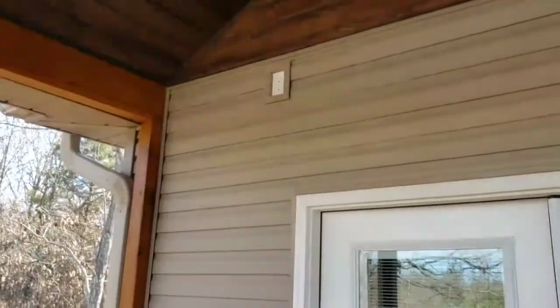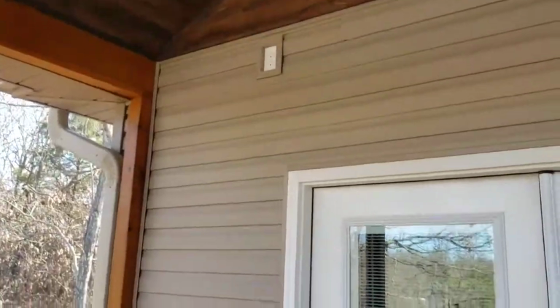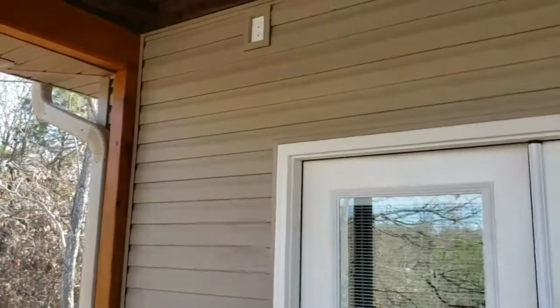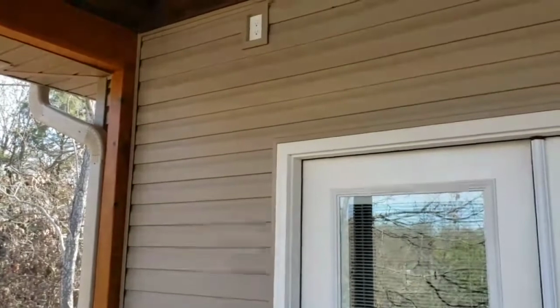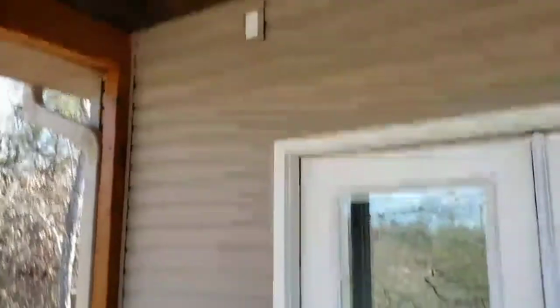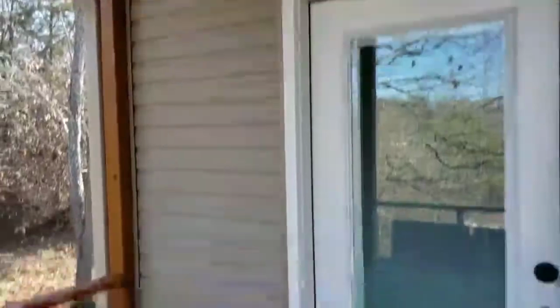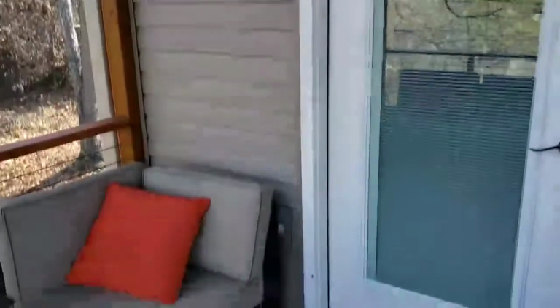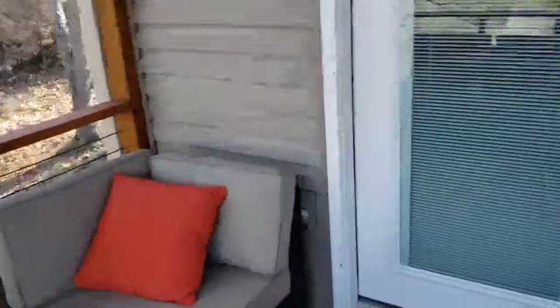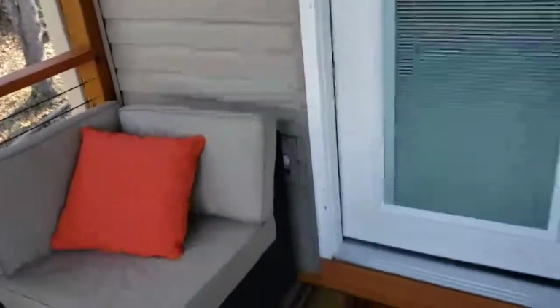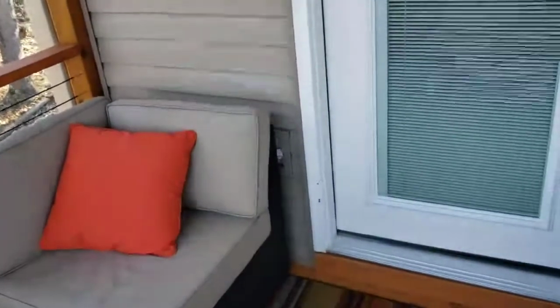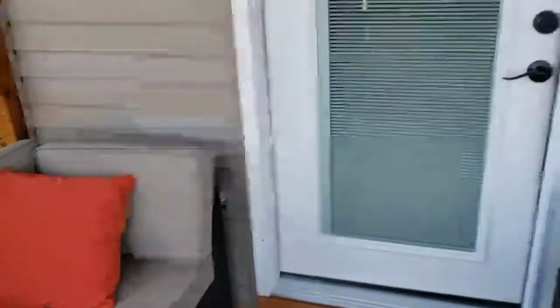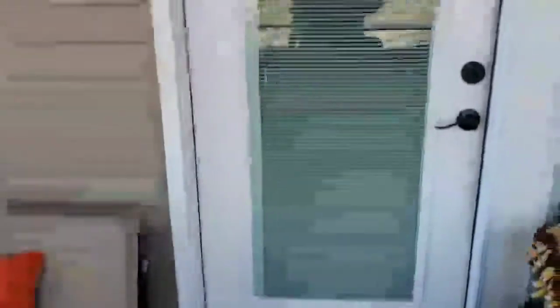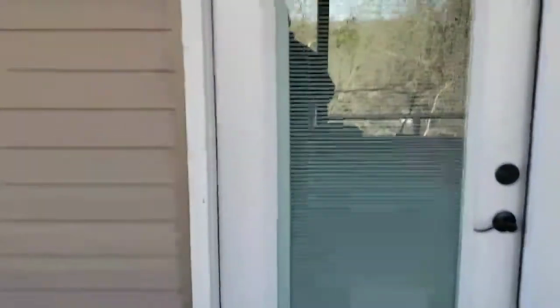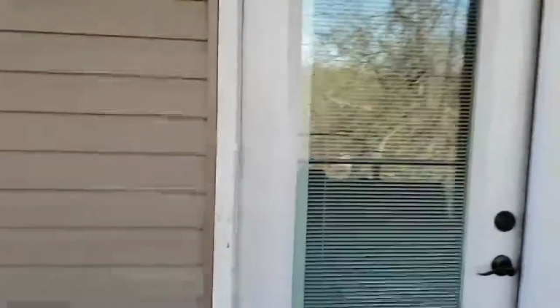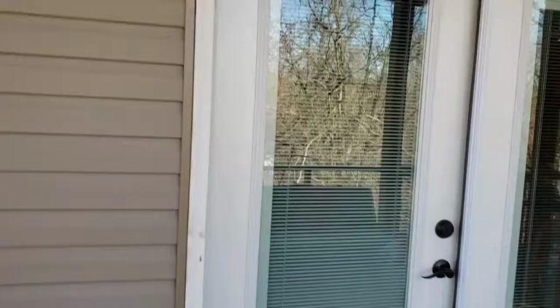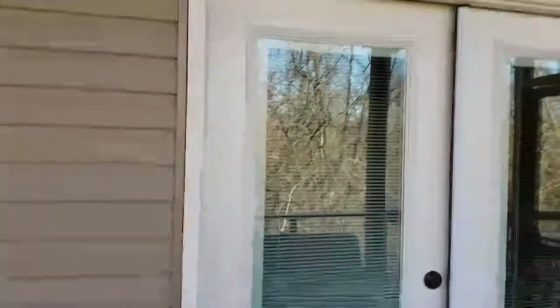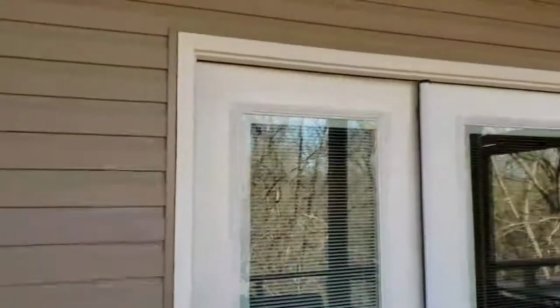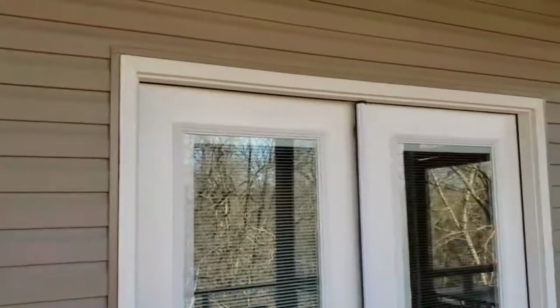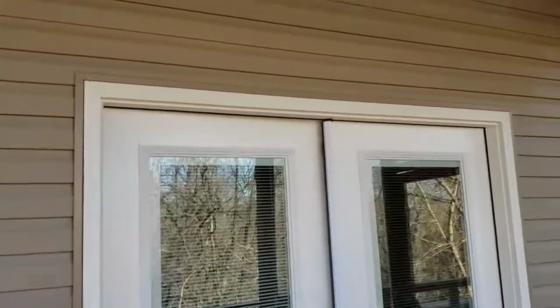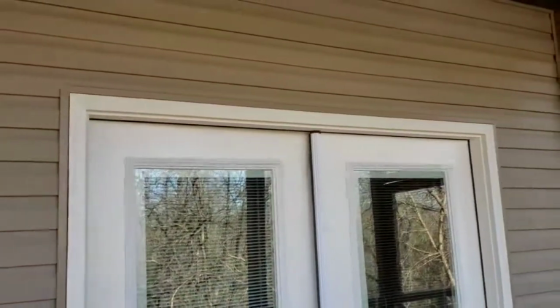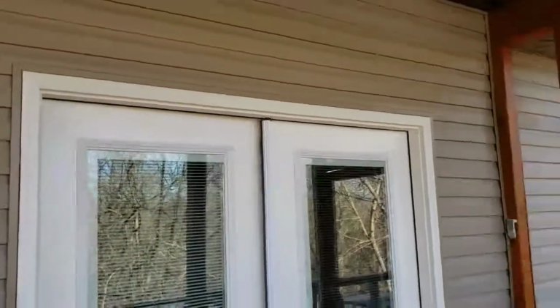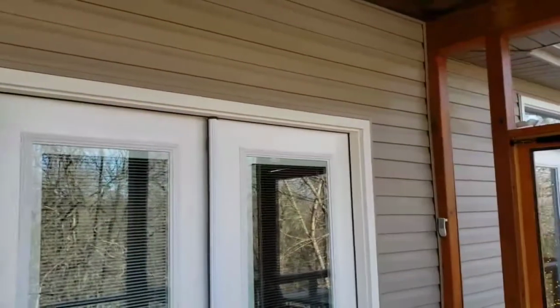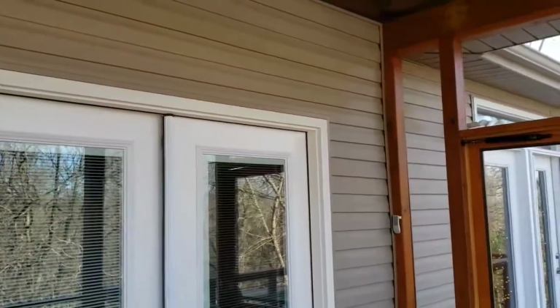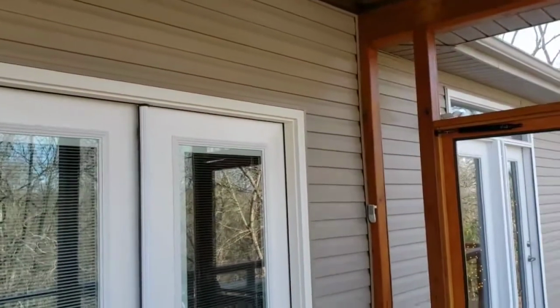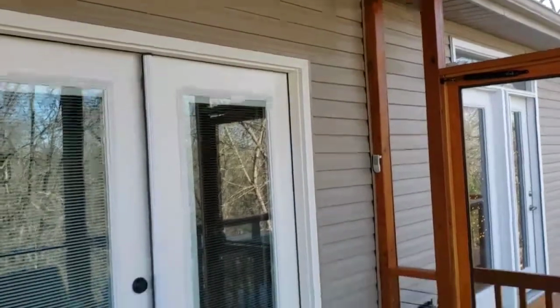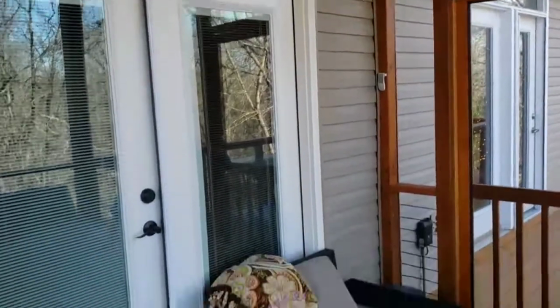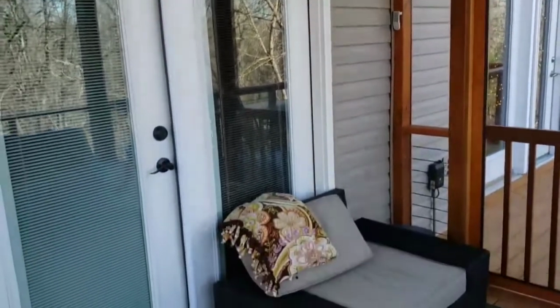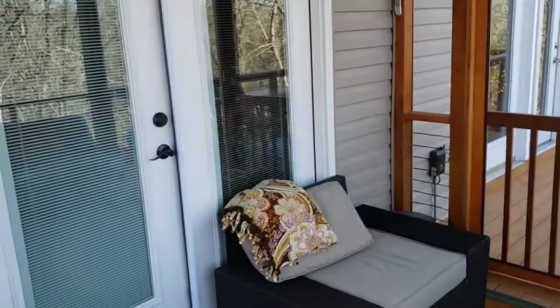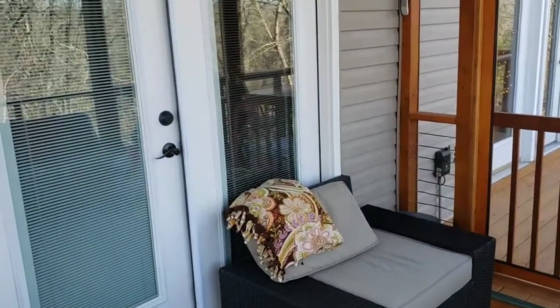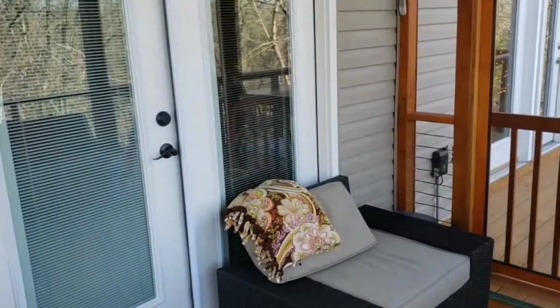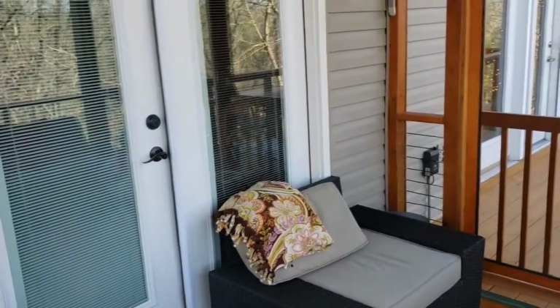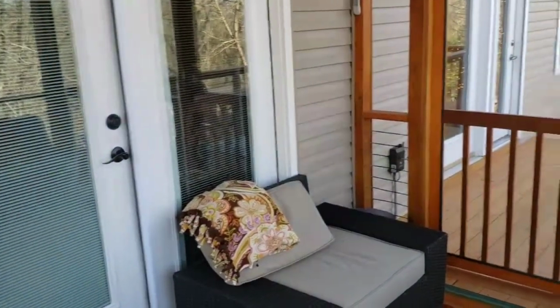We also added an outlet there and one down here. We installed this door — it was originally a window, so some of the framing was already there. We had to modify it a little bit, but we added this door. It comes off the master bedroom.